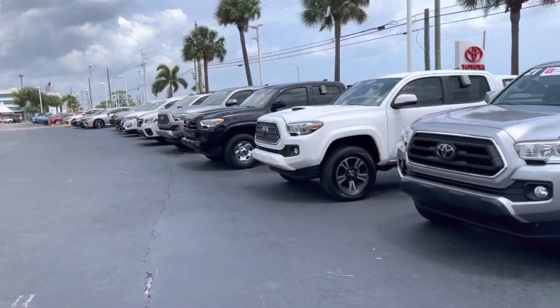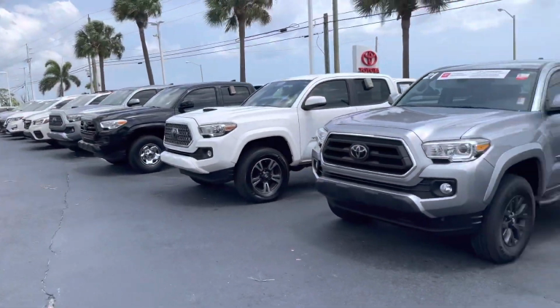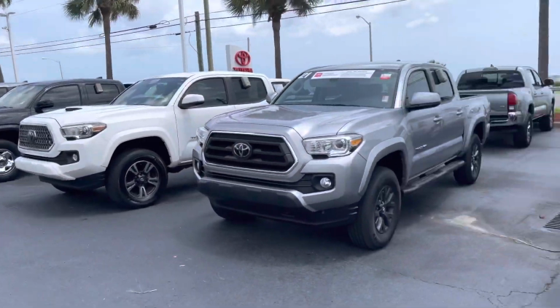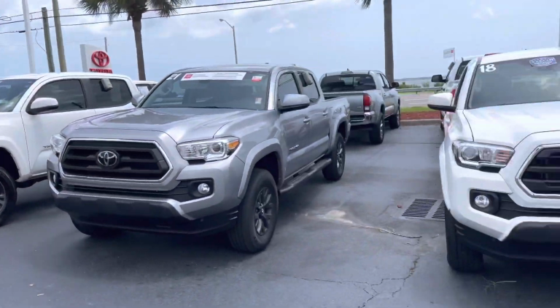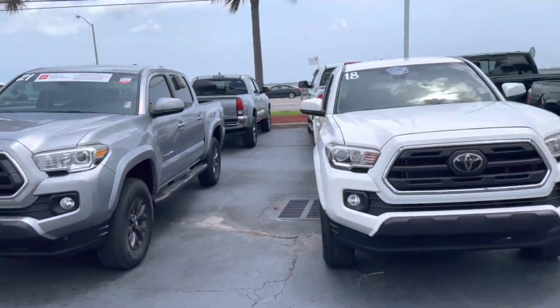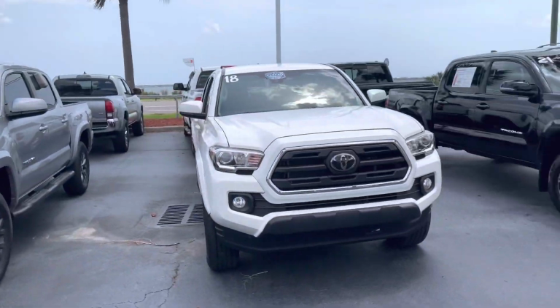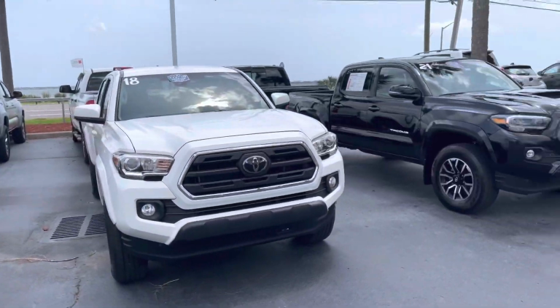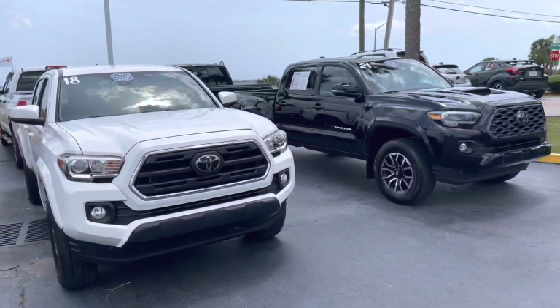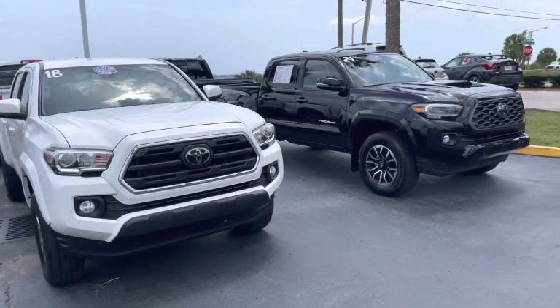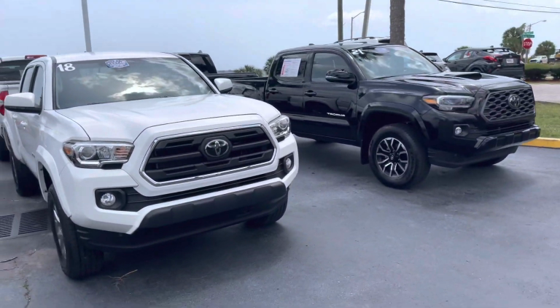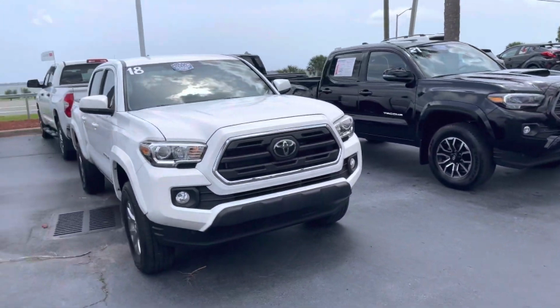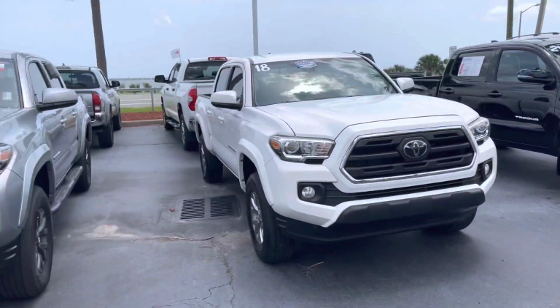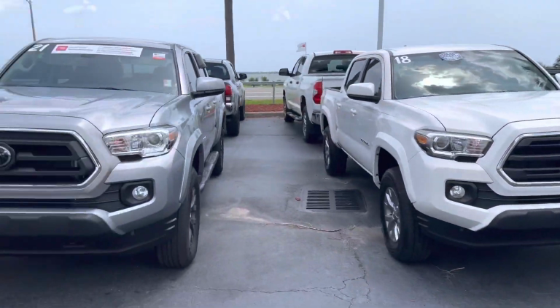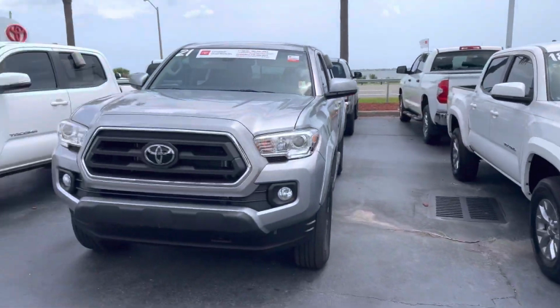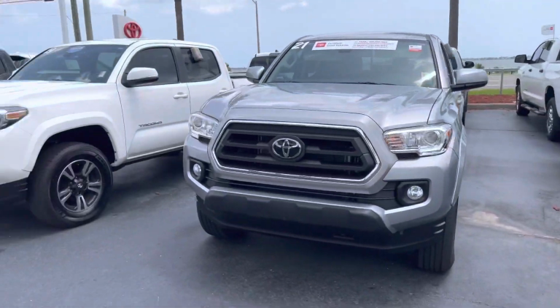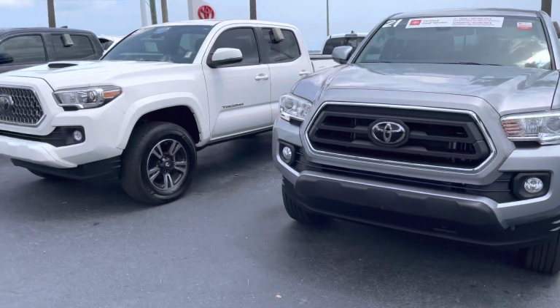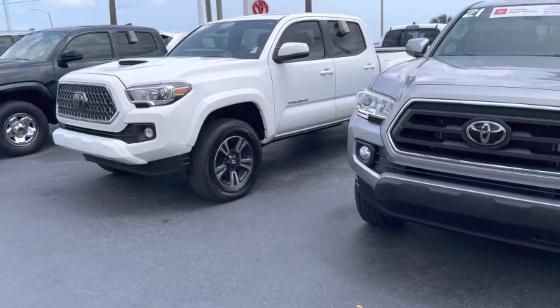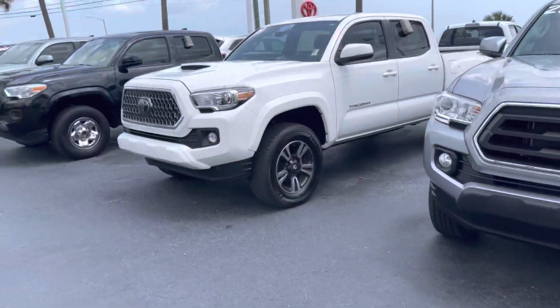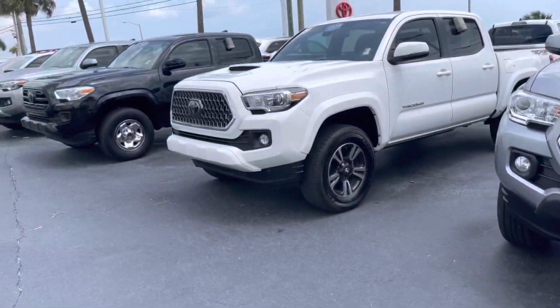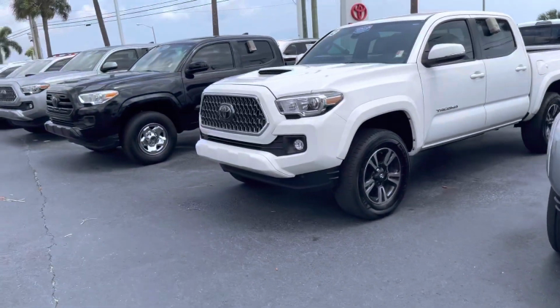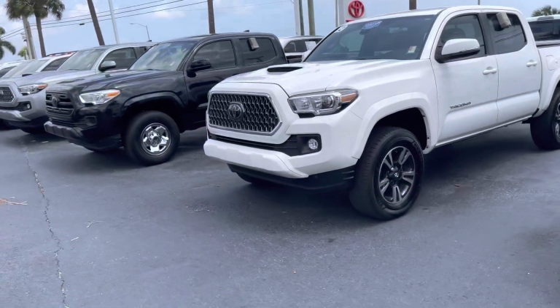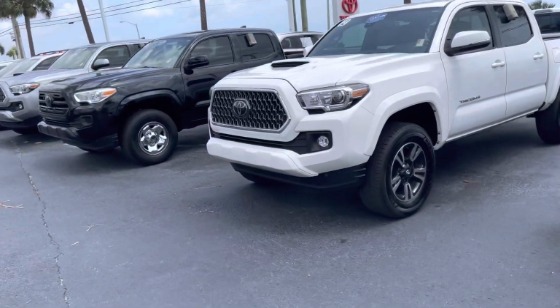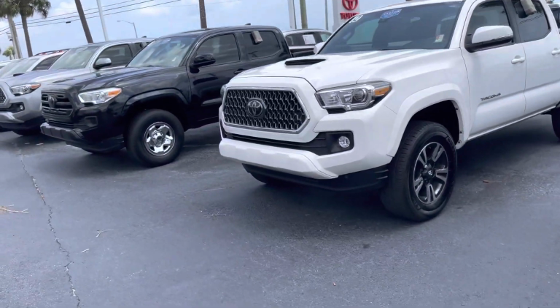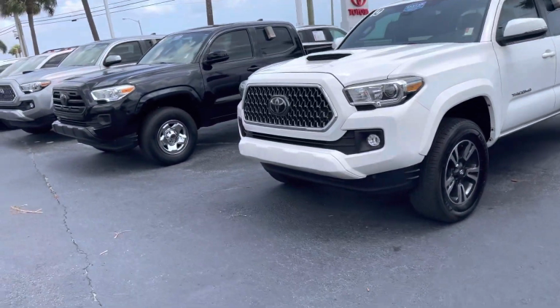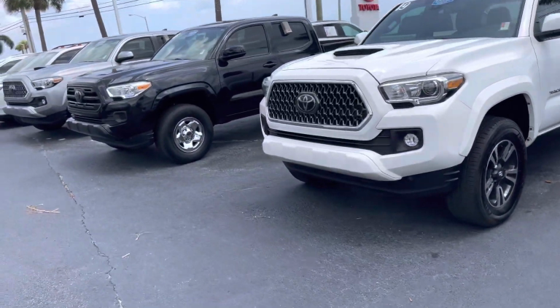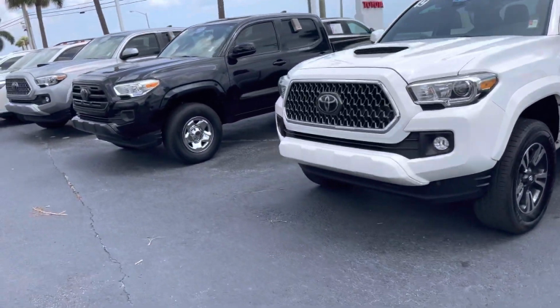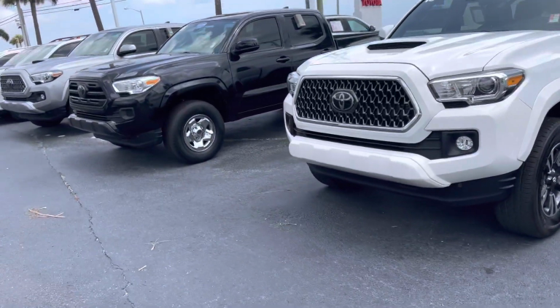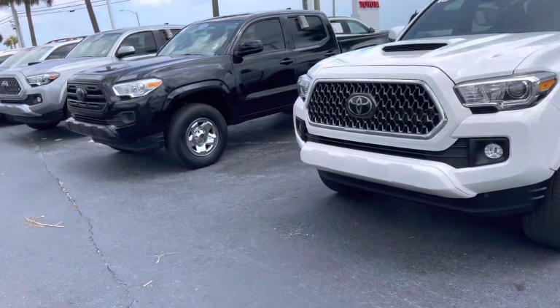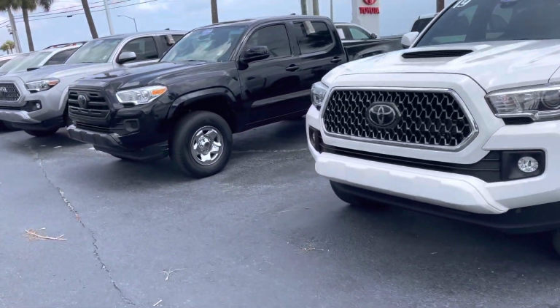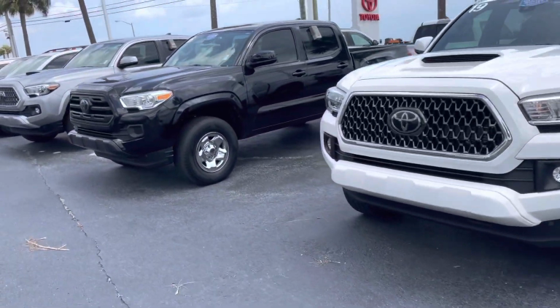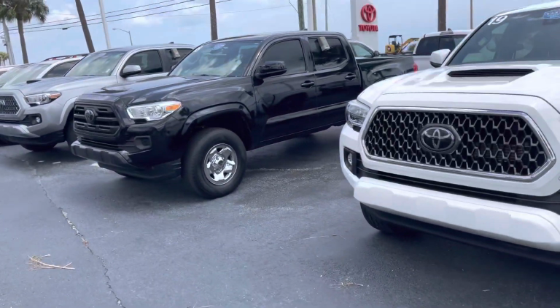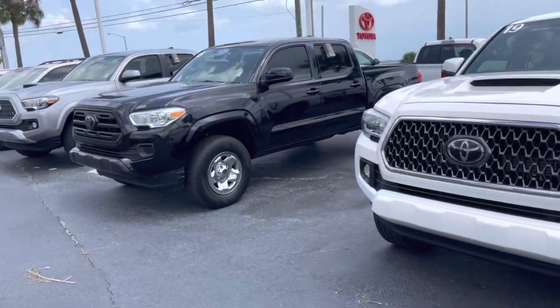Tons of models and tons of colors to choose from. I have plenty of trucks, SUVs, sedans, vans, hybrids, non-hybrids, and even some coupes available.